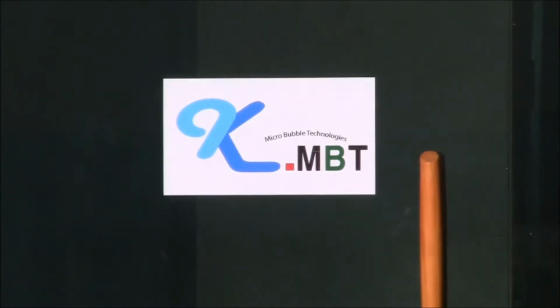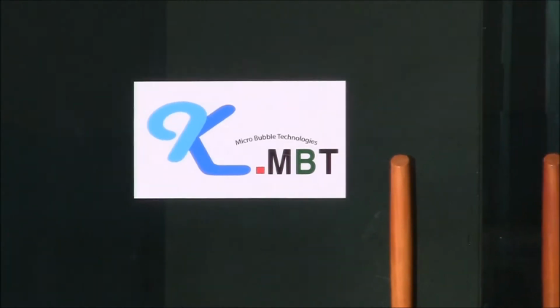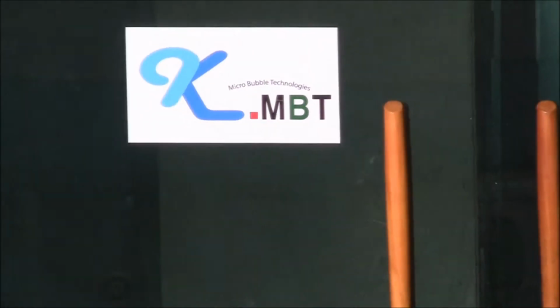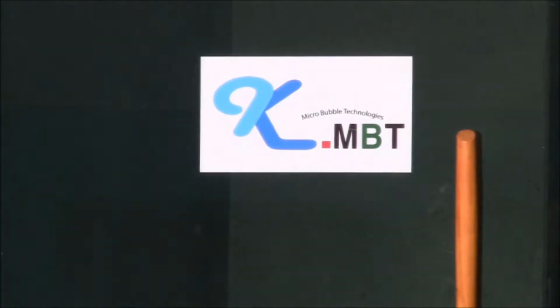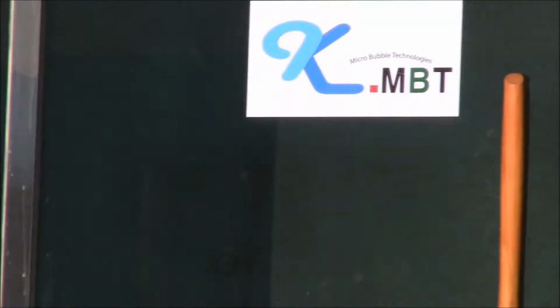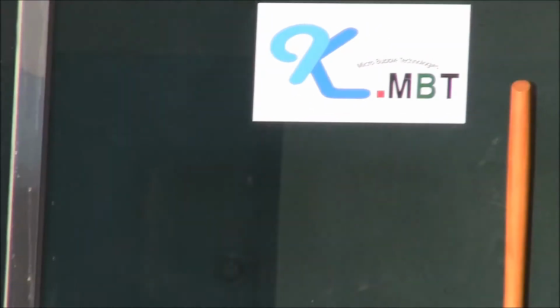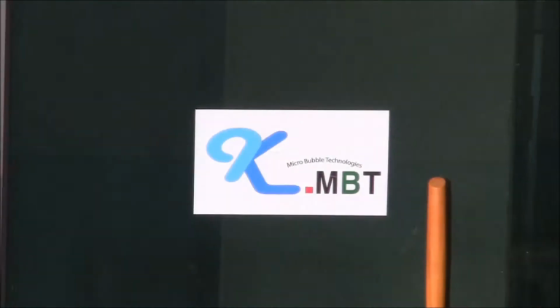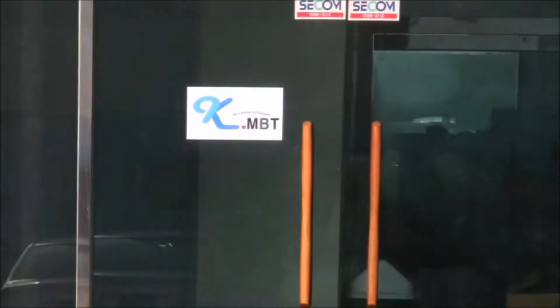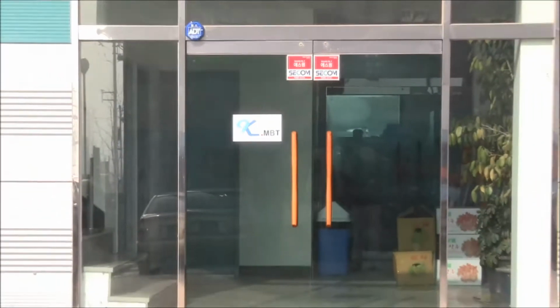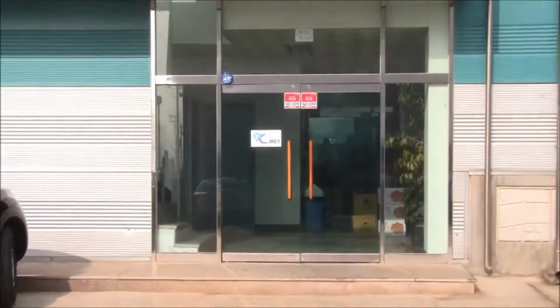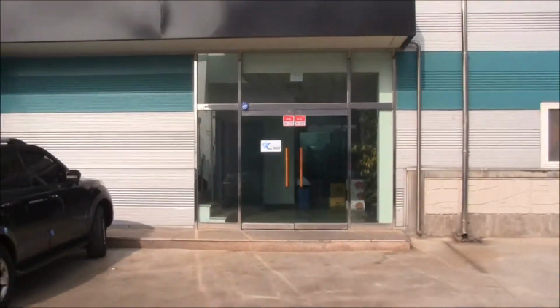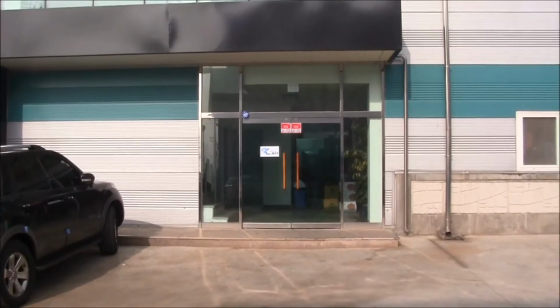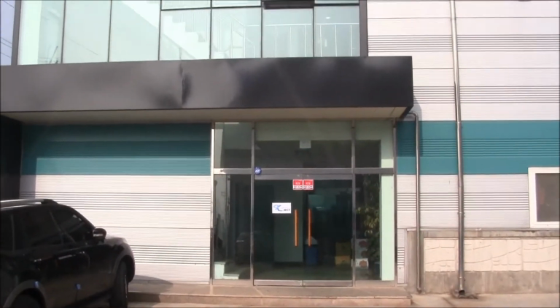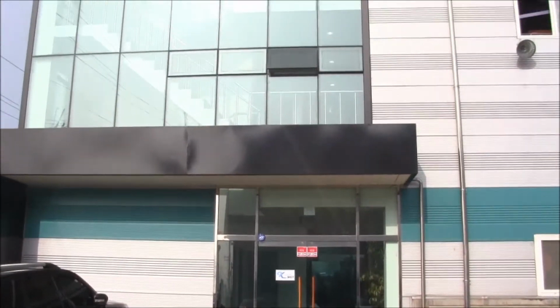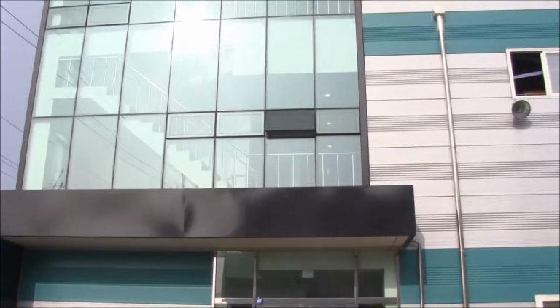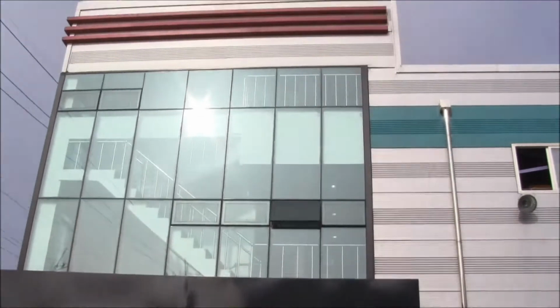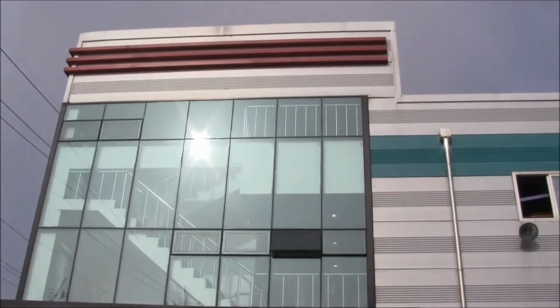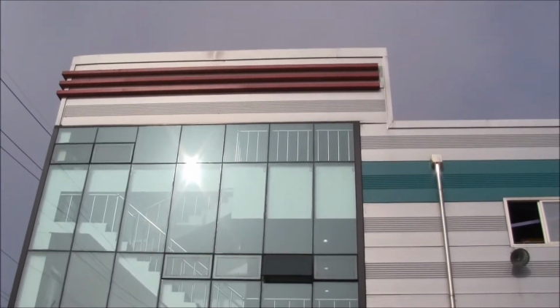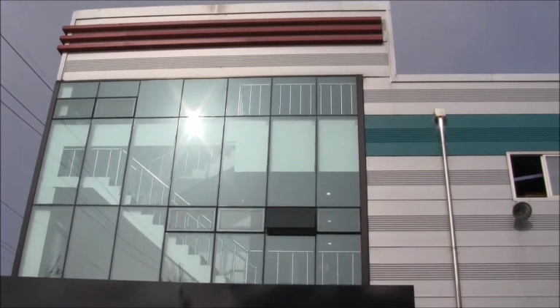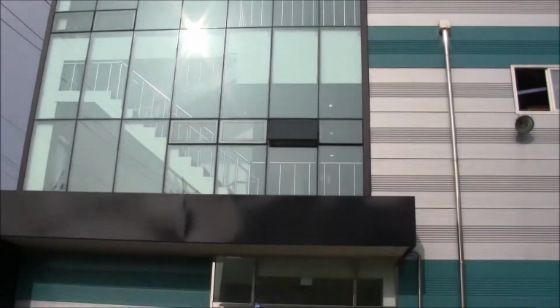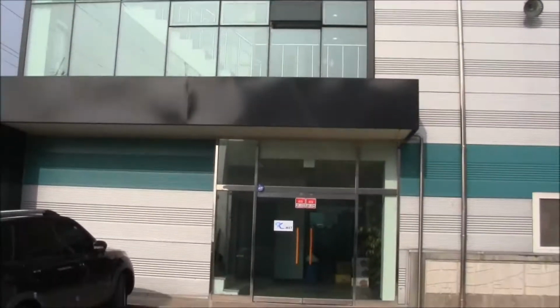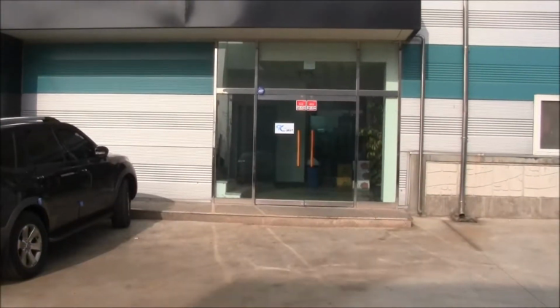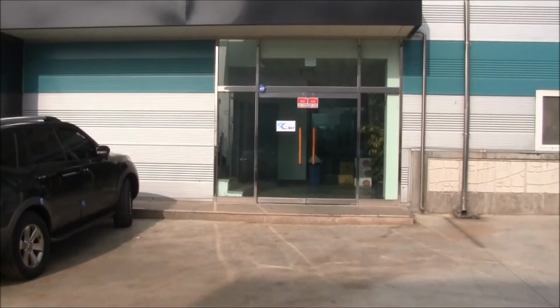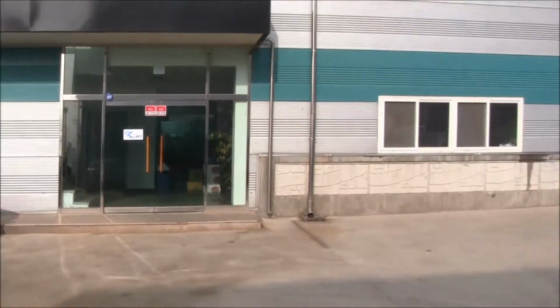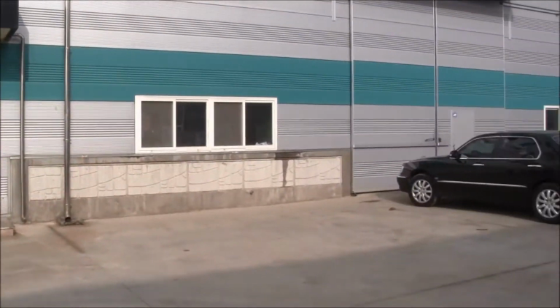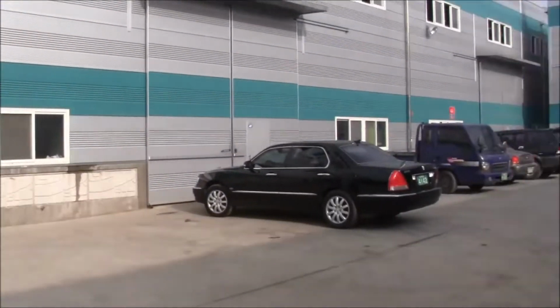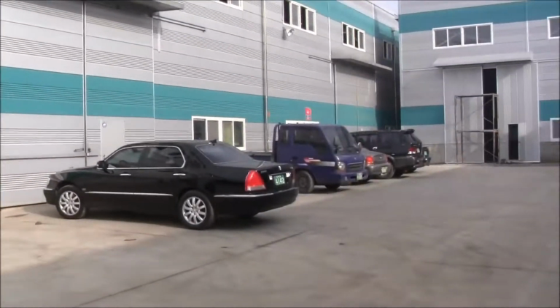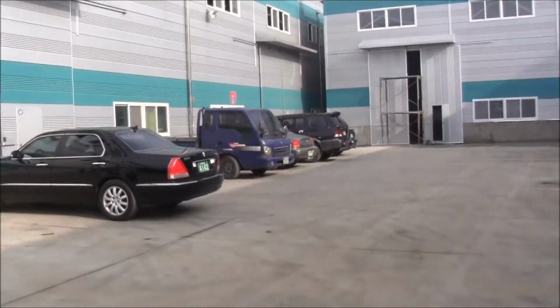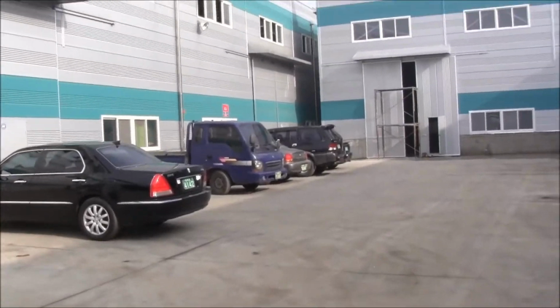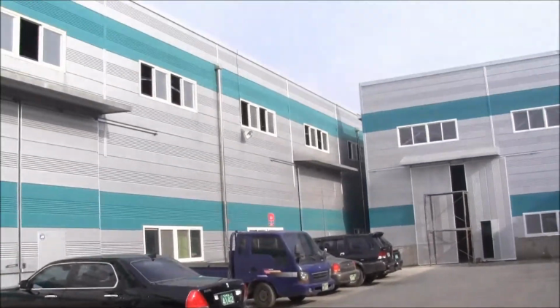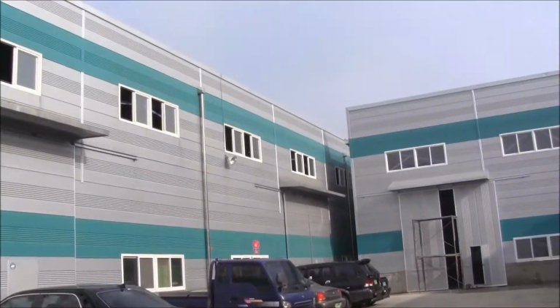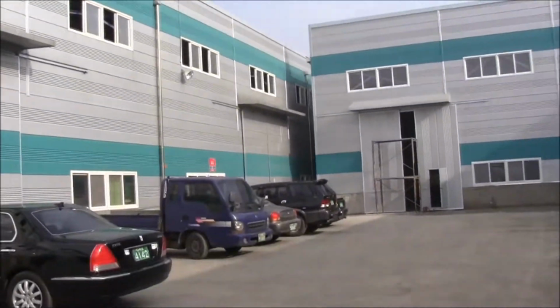Here's a brief introduction of our KMBT factory. Here's the office building, and as we walk this way we'll go to the actual manufacturing plant.